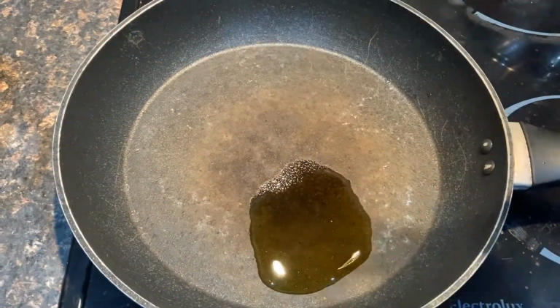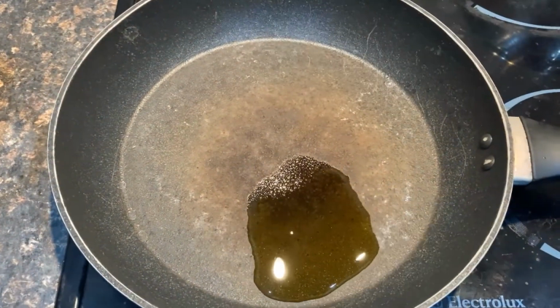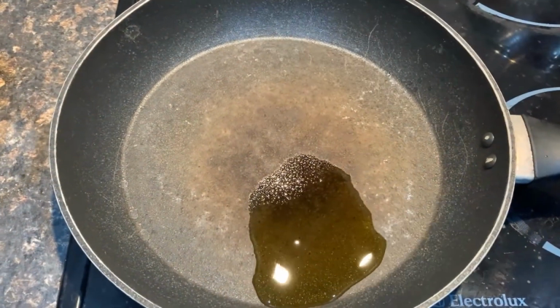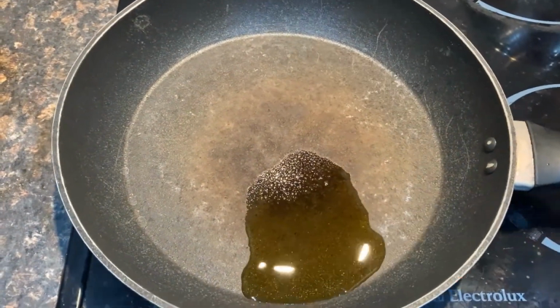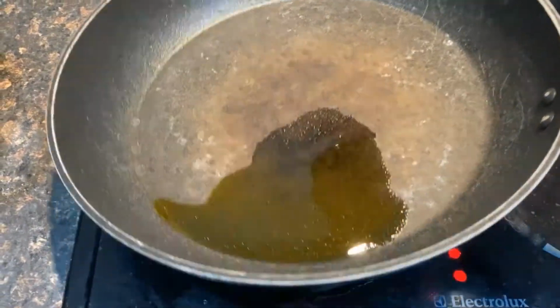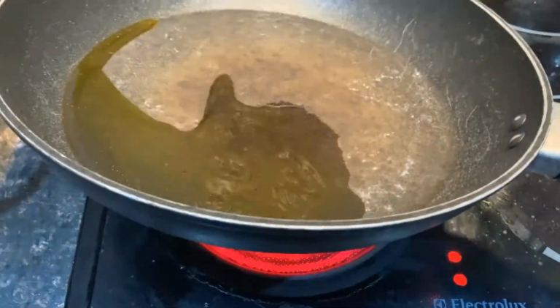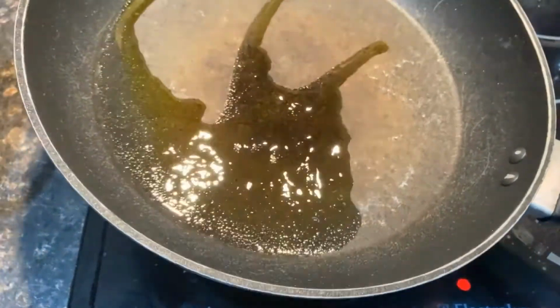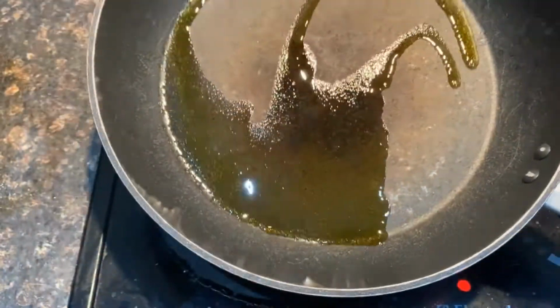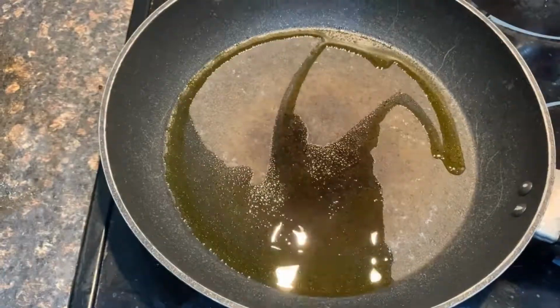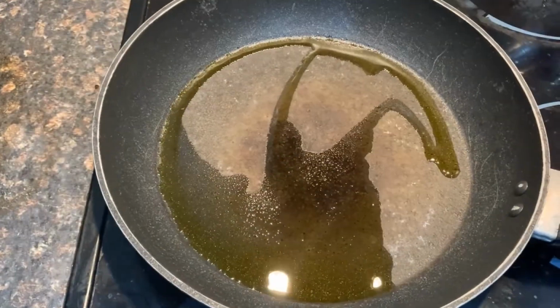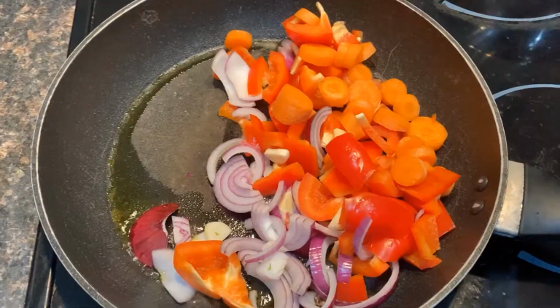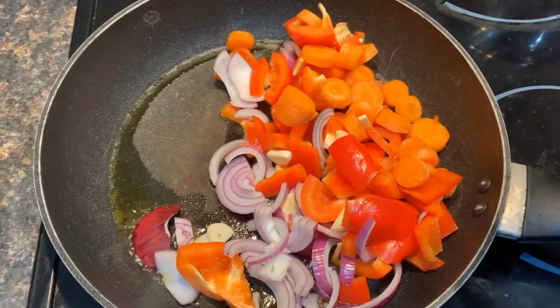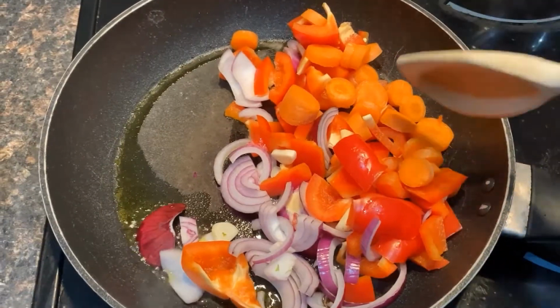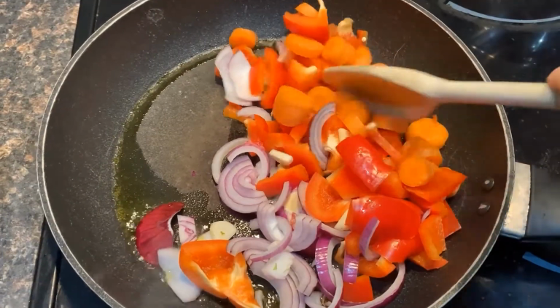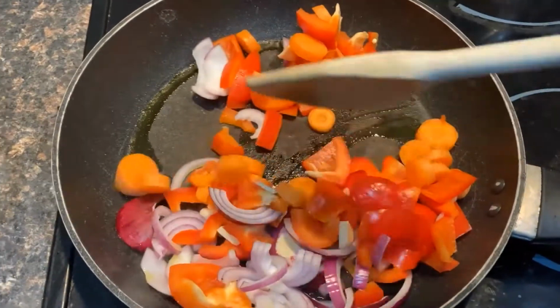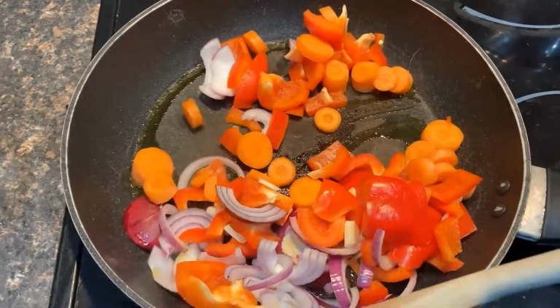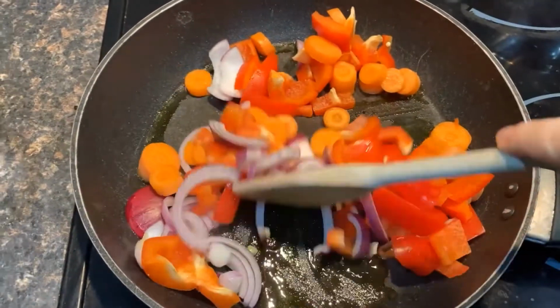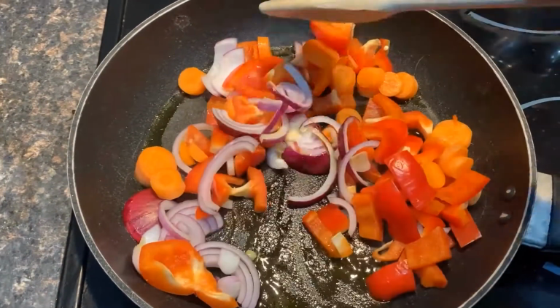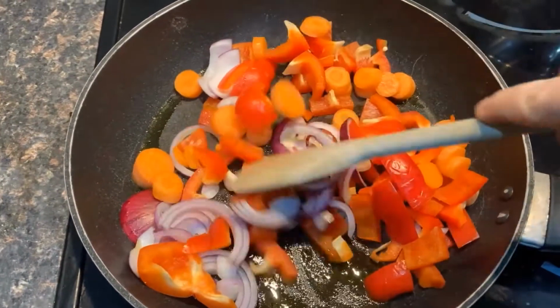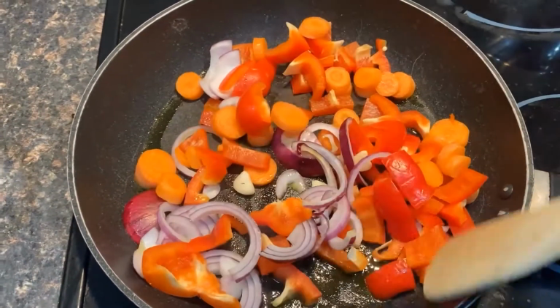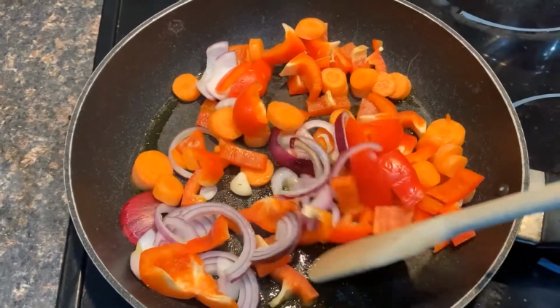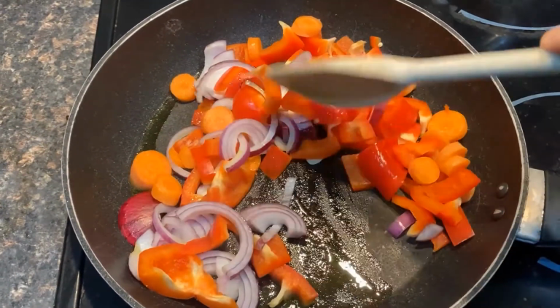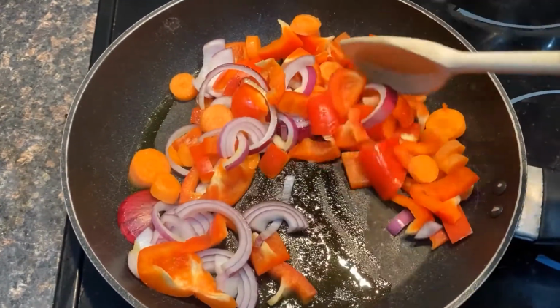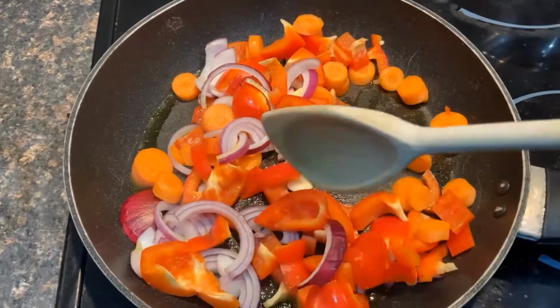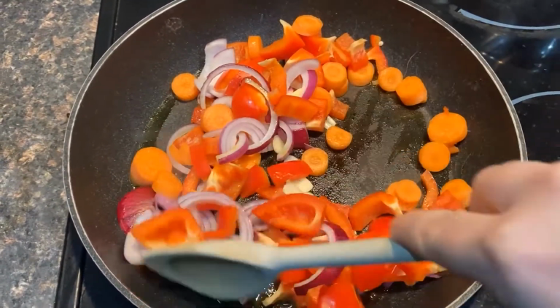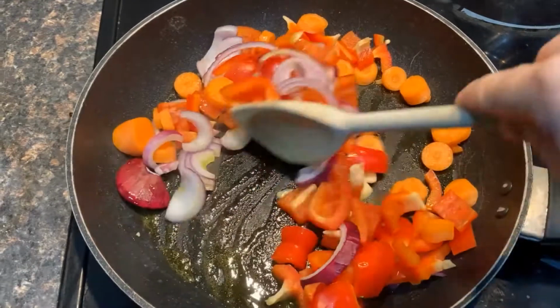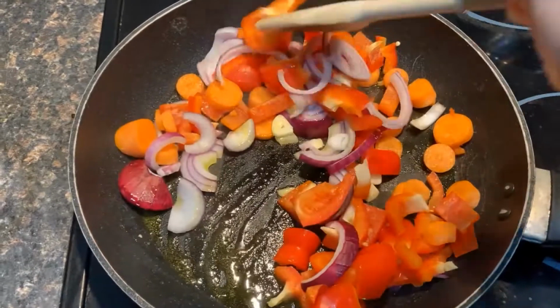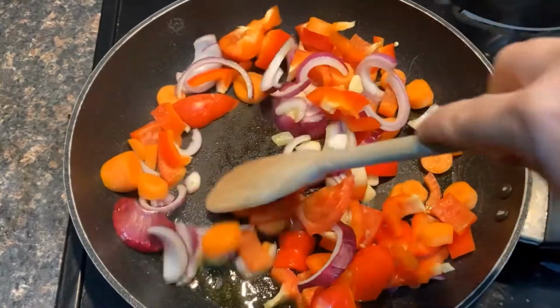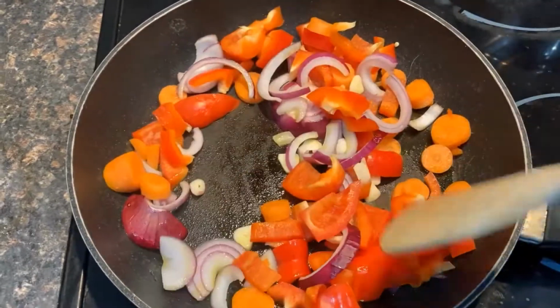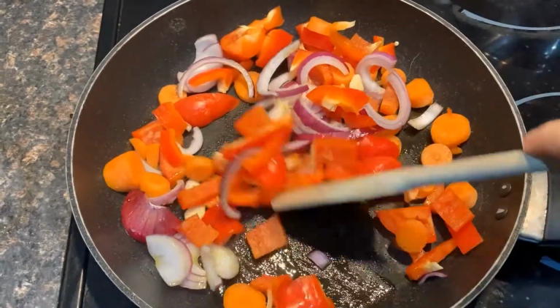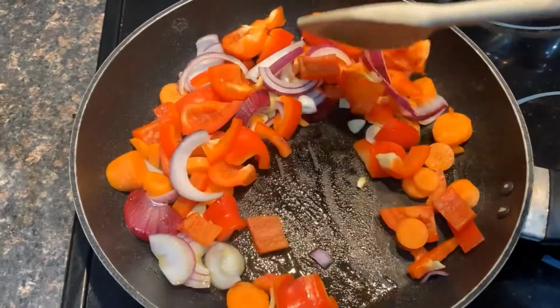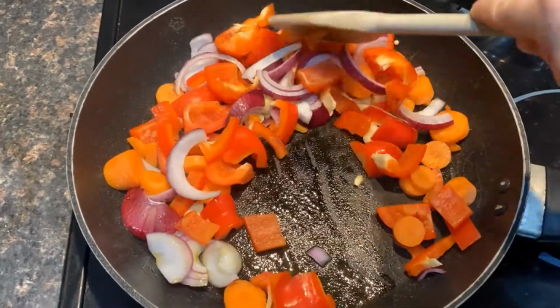Place a large frying pan or a wok on a high heat and add the cooking oil. When it's hot, add the onion, carrots, peppers and garlic. Fry for around 5 minutes.